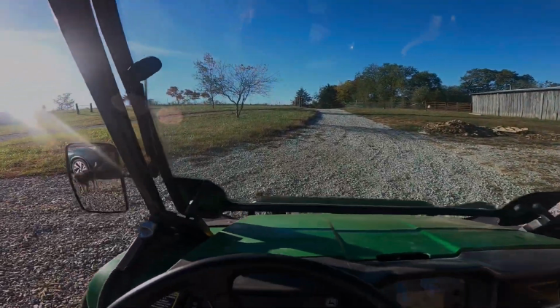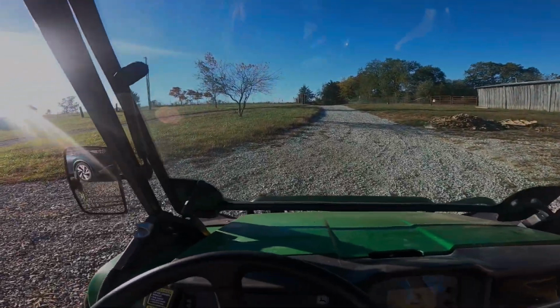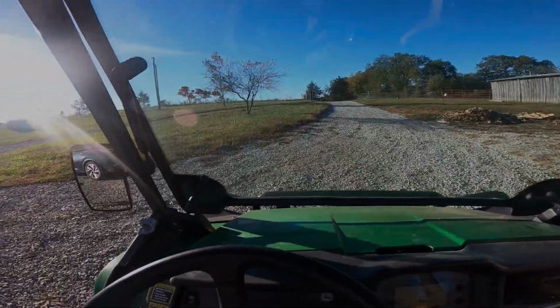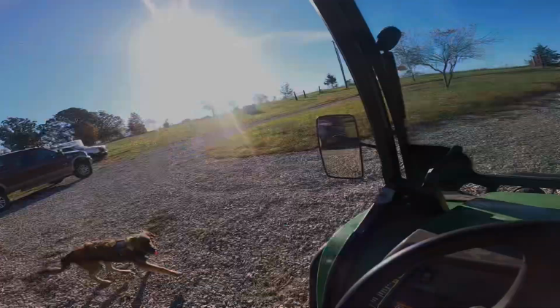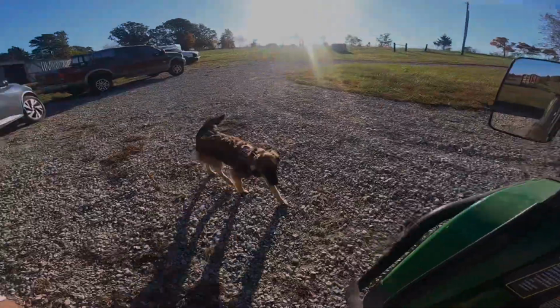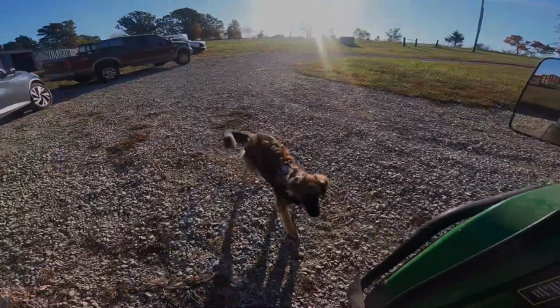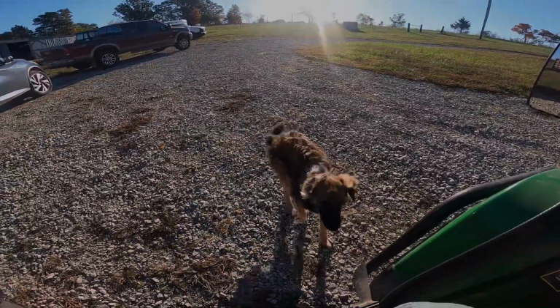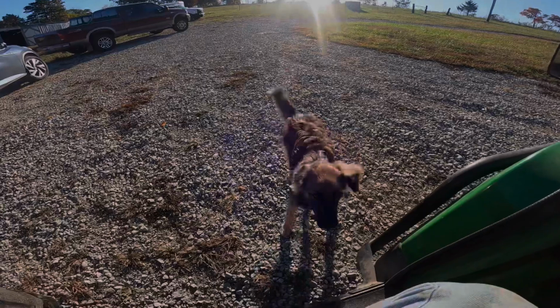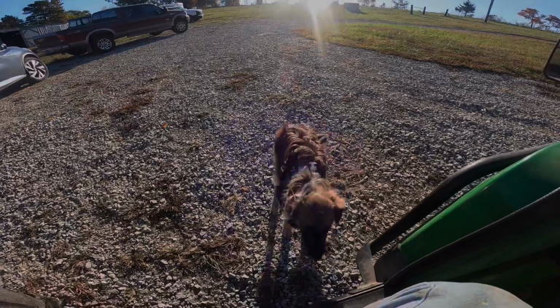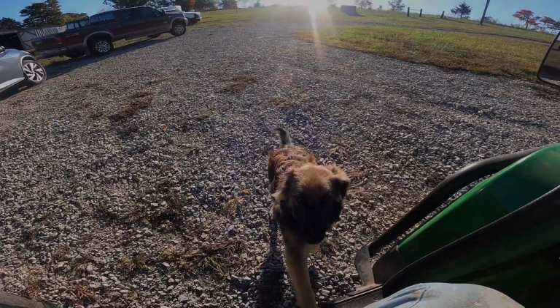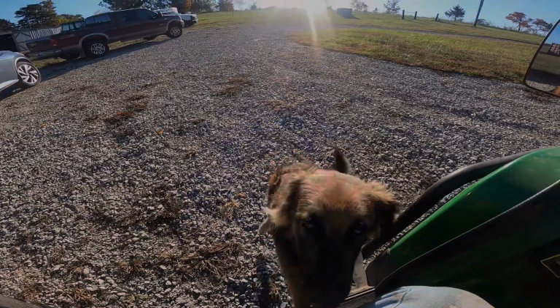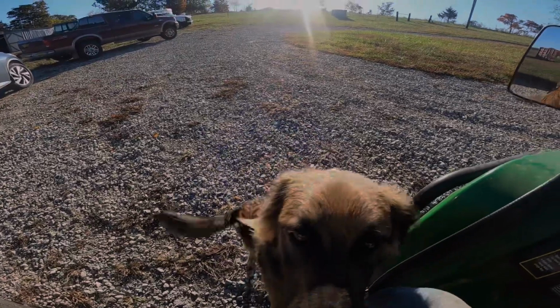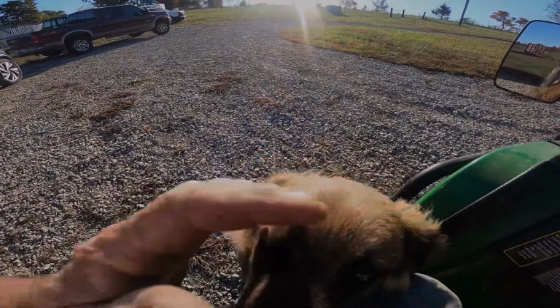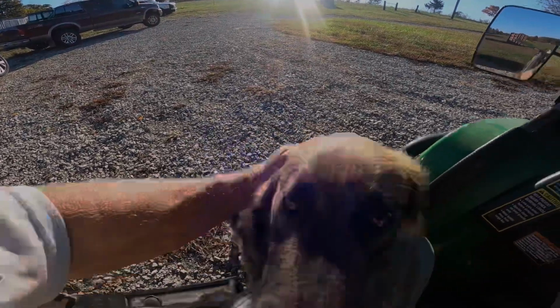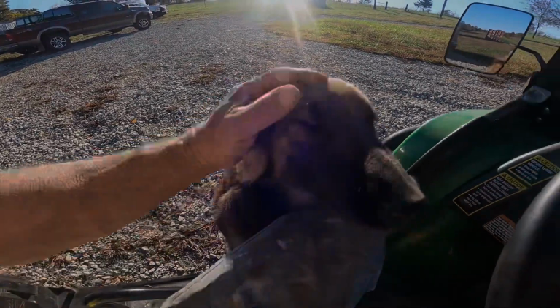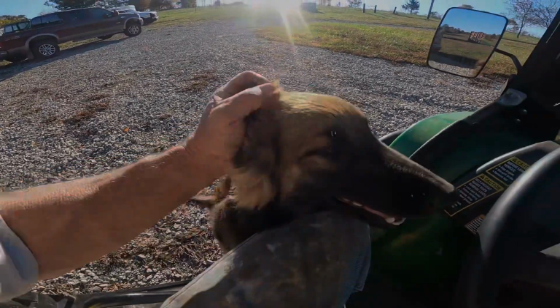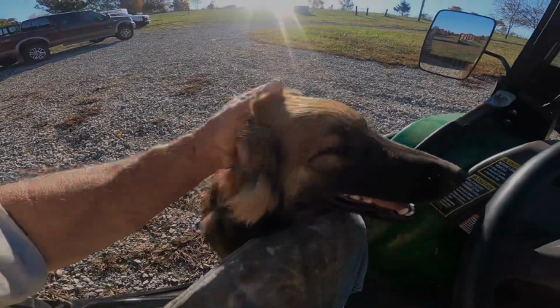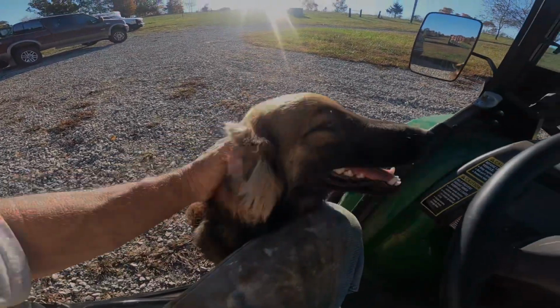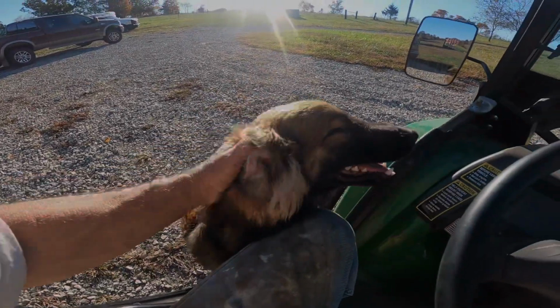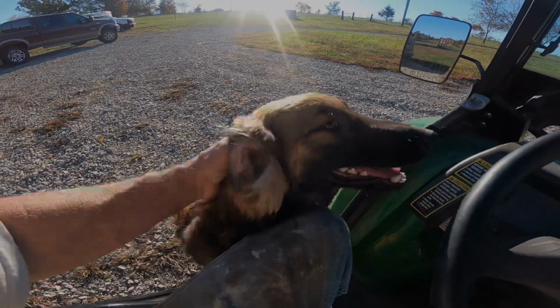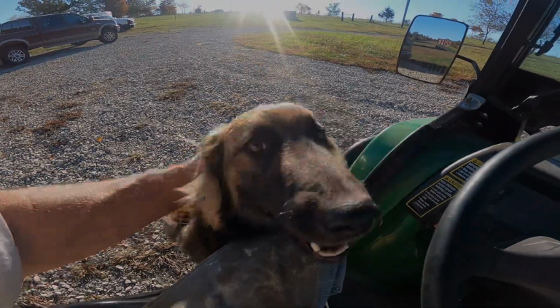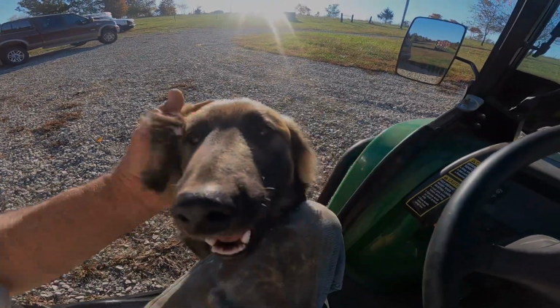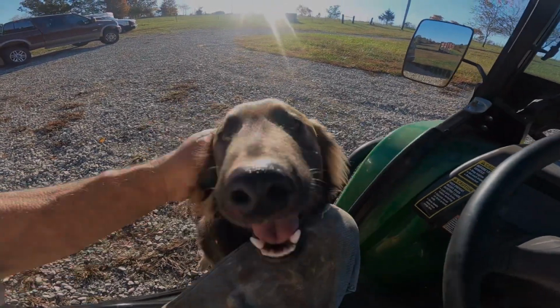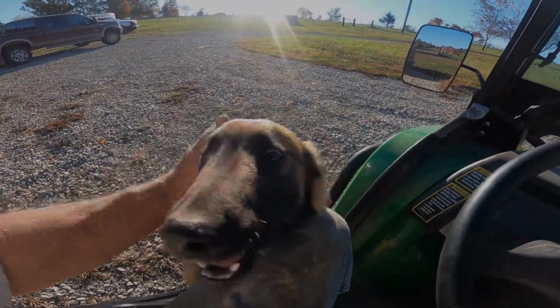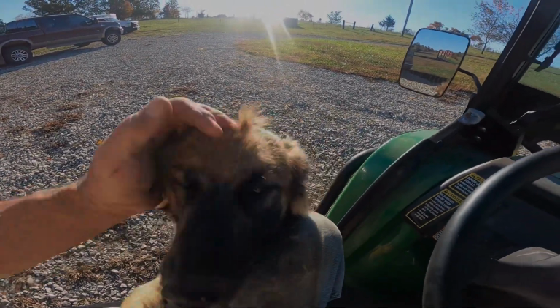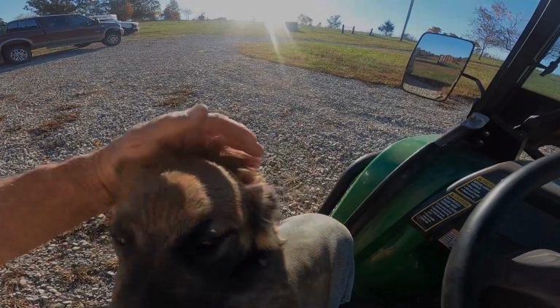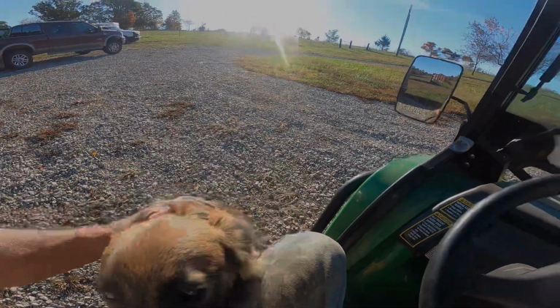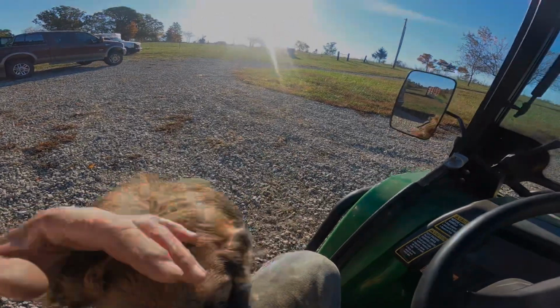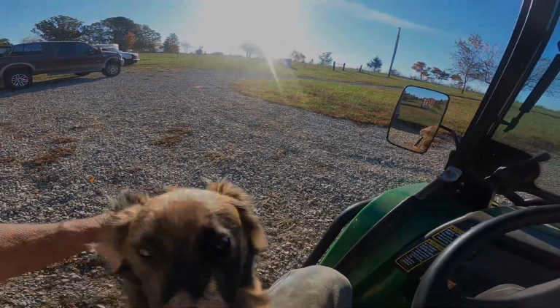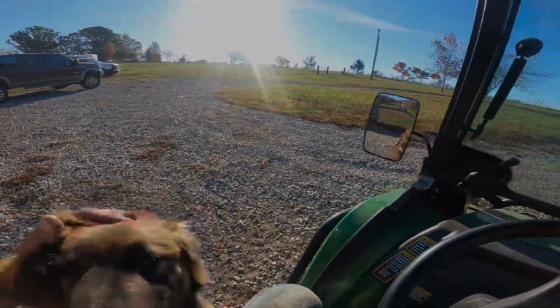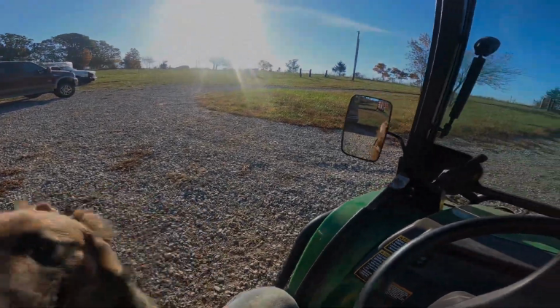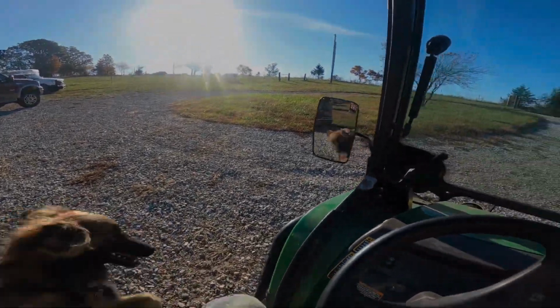Come on, load up. Hi, you want to say hi to everybody? Hi, Samson. What's going on? Let's go.